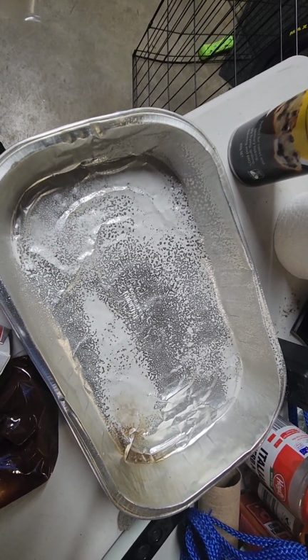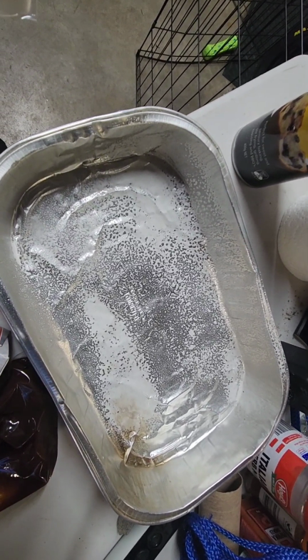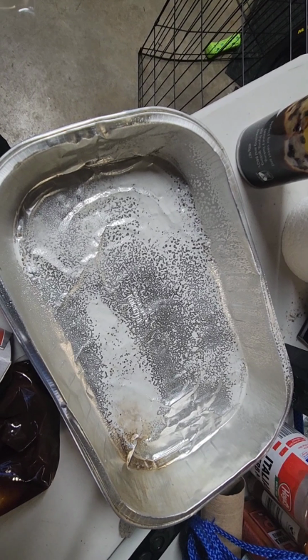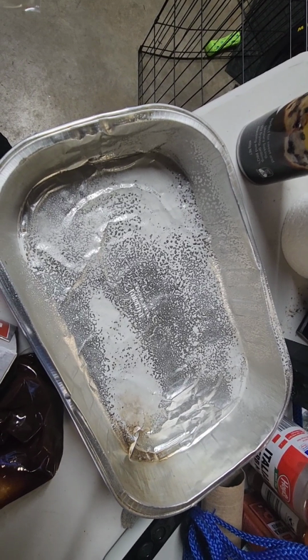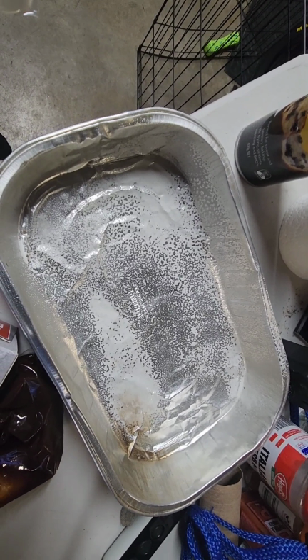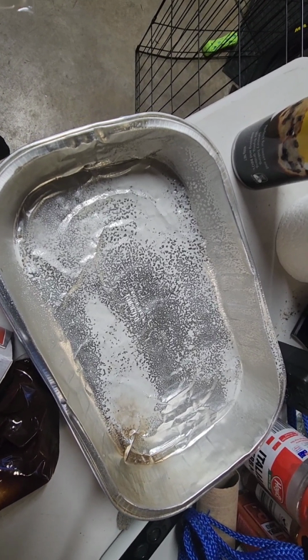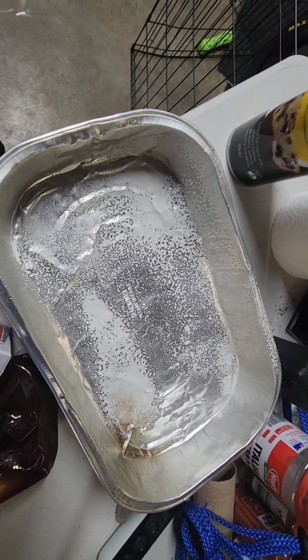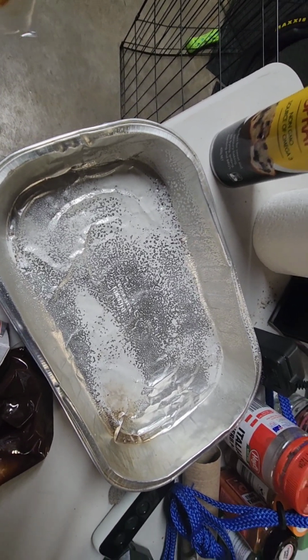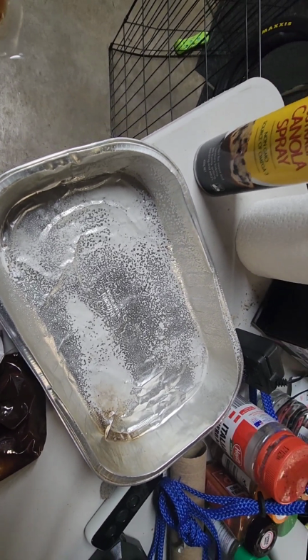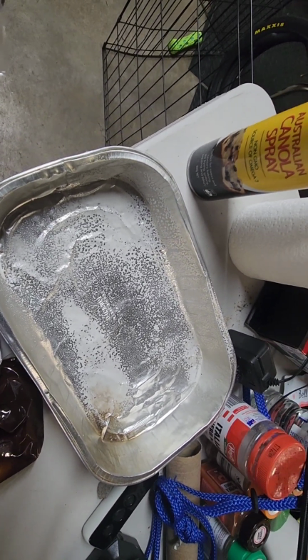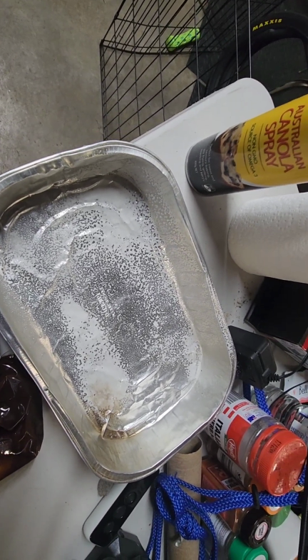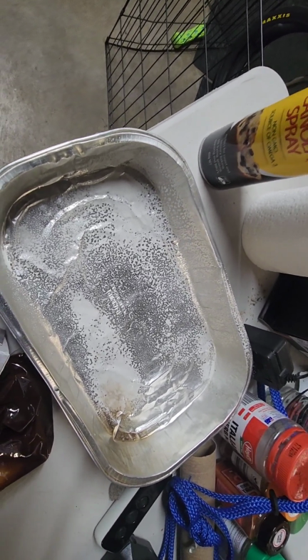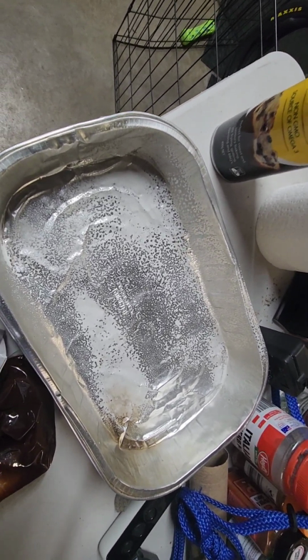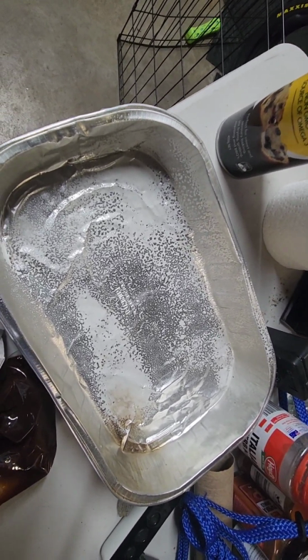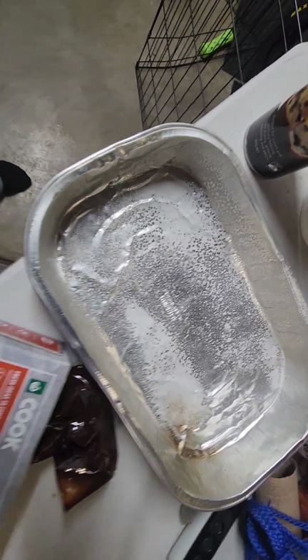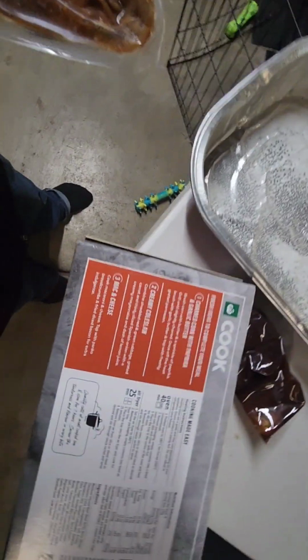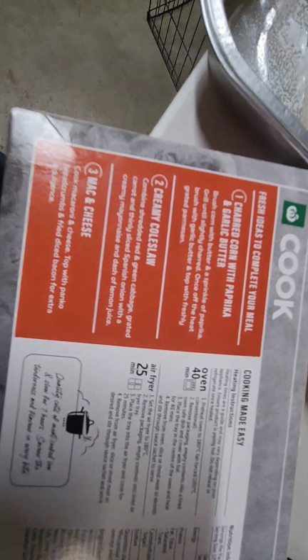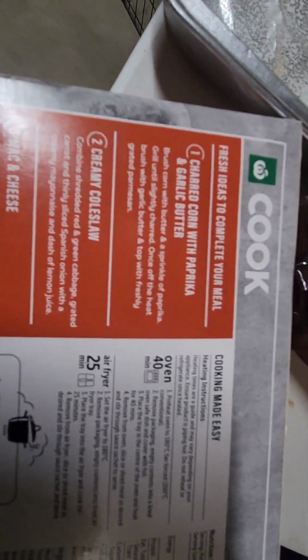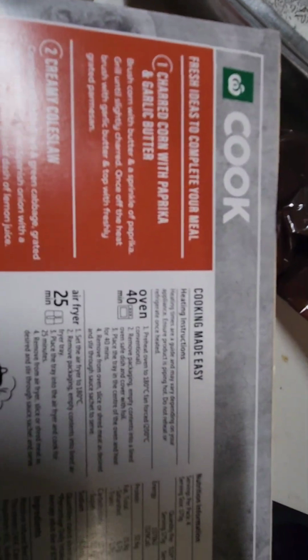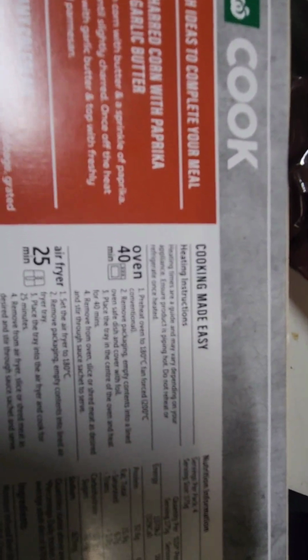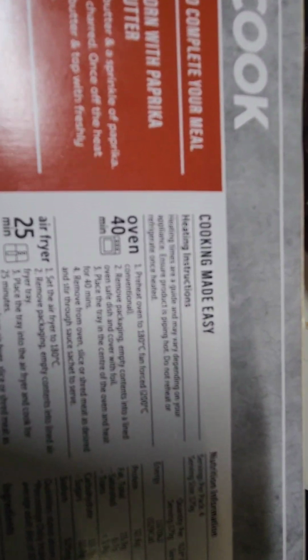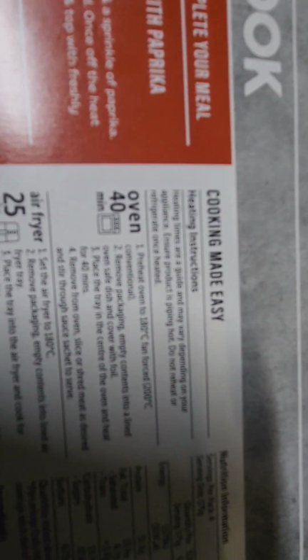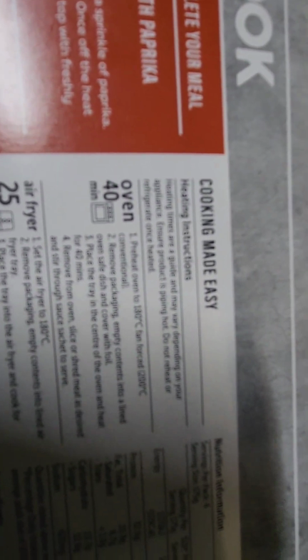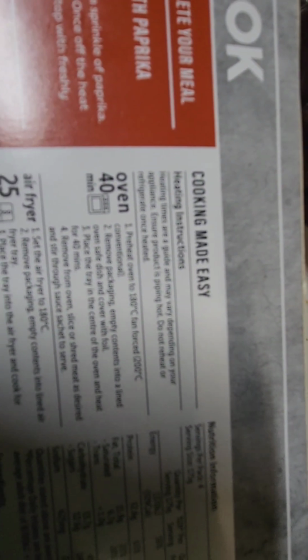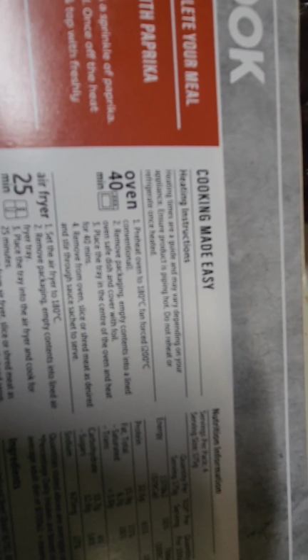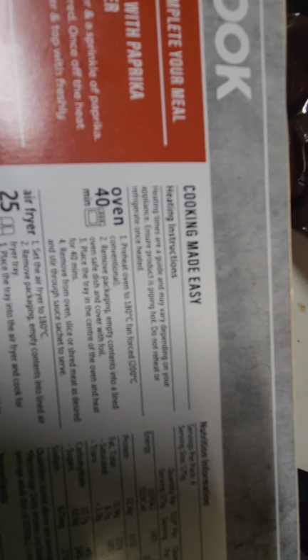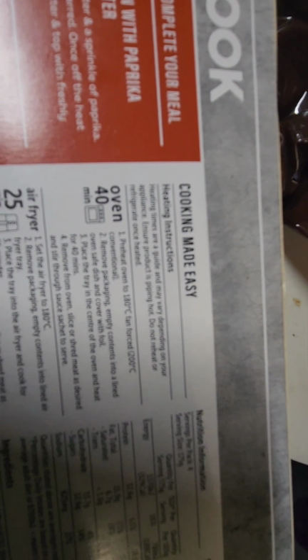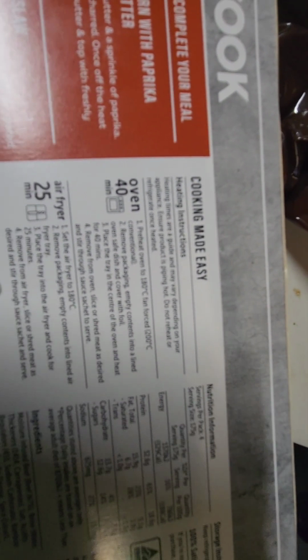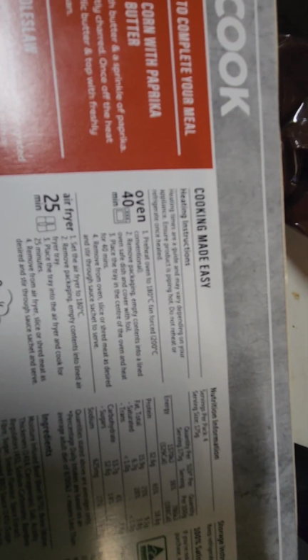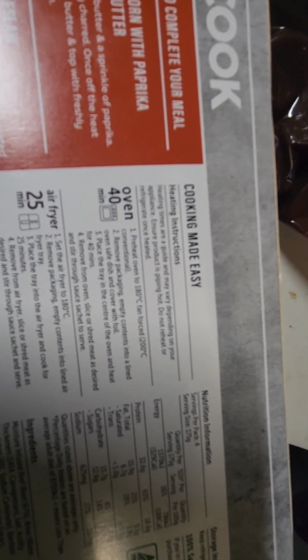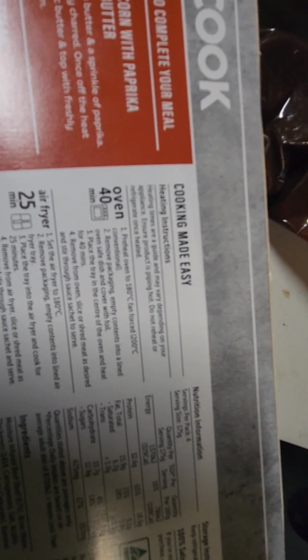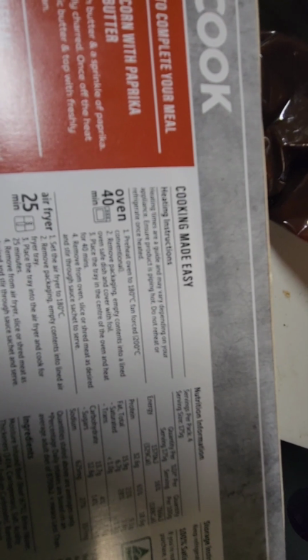Leave it in the barbie for about 40 minutes at about 180 to 200 degrees. For an oven: pre-heat oven to 180, fan force 200.